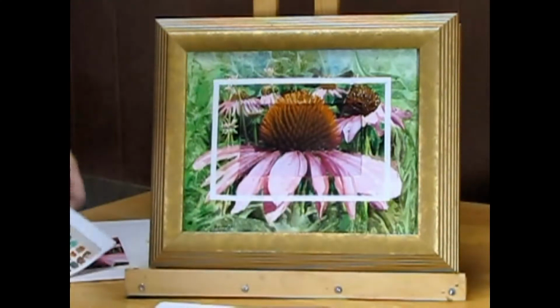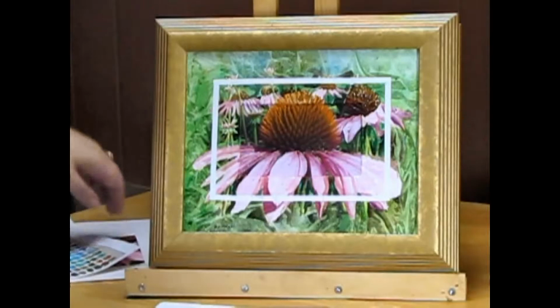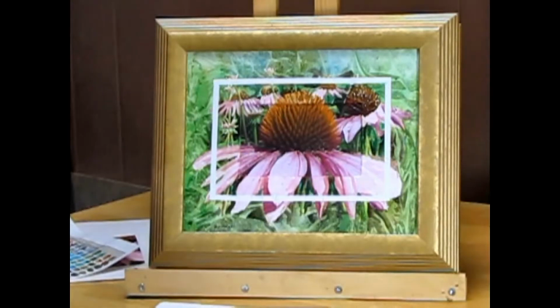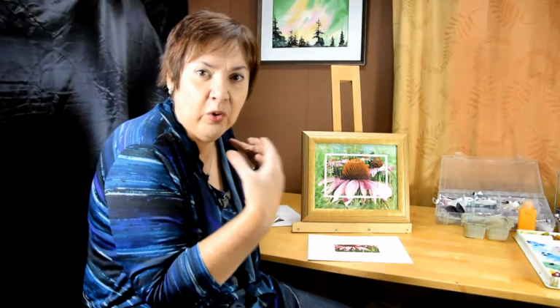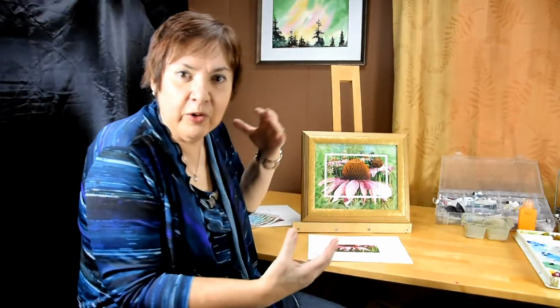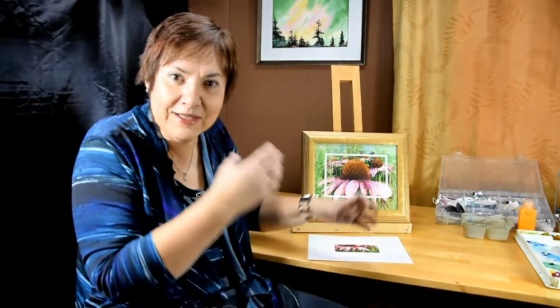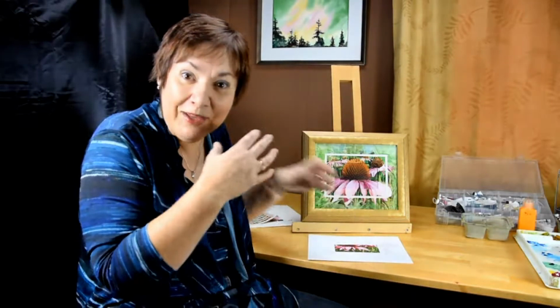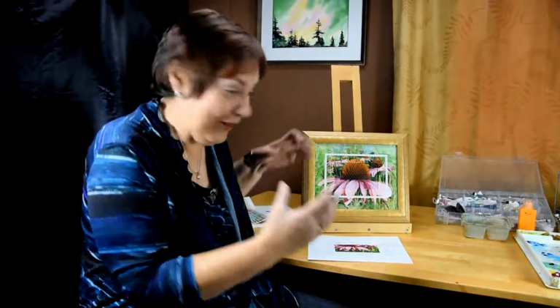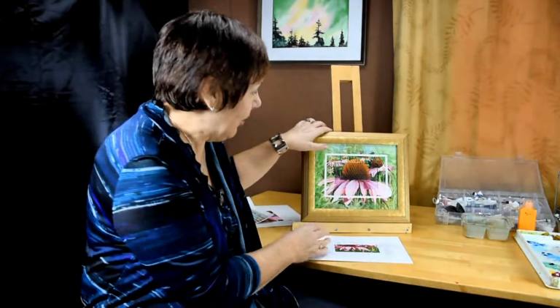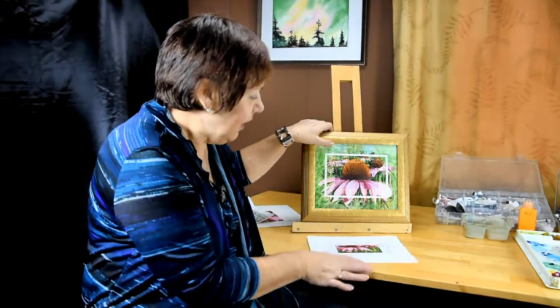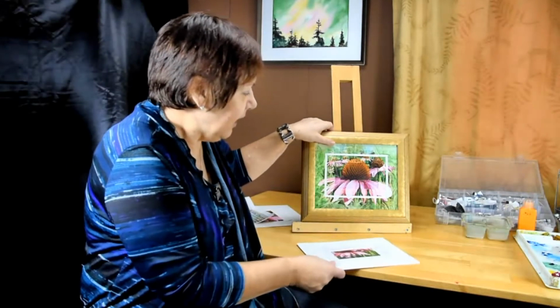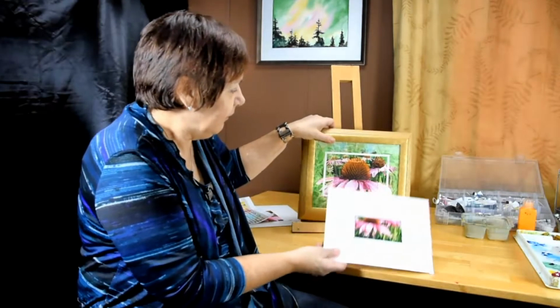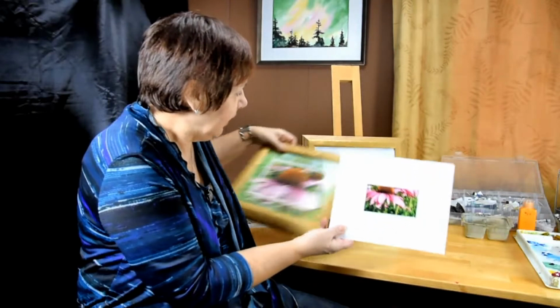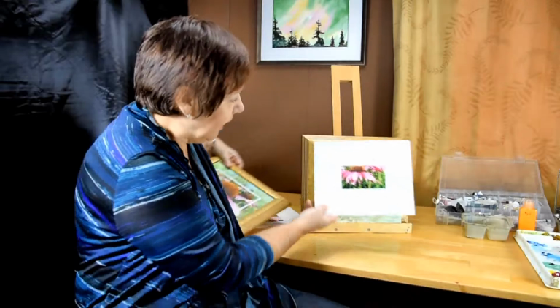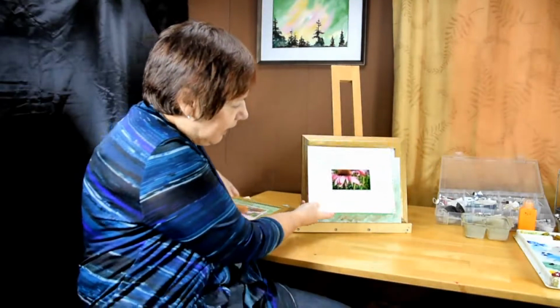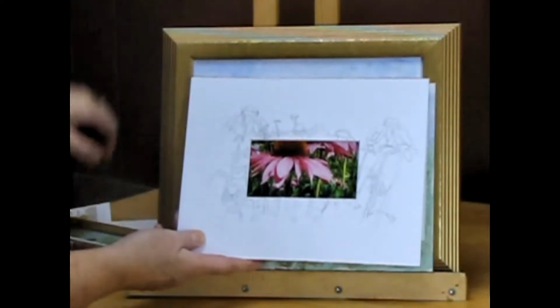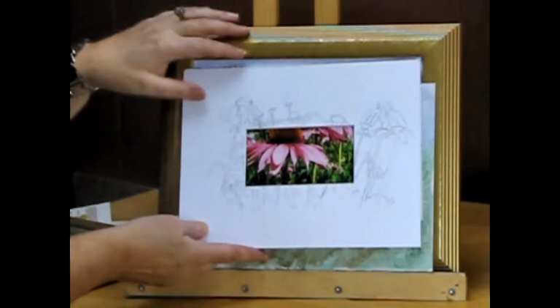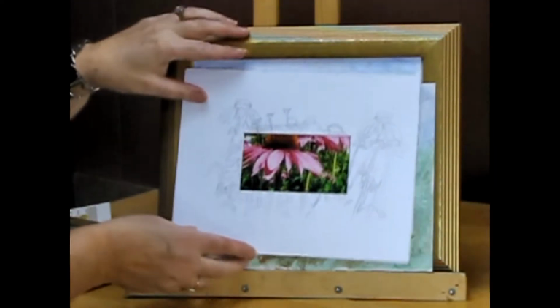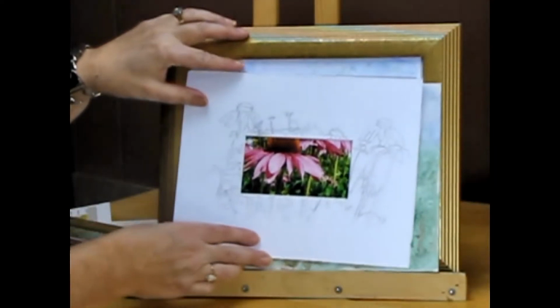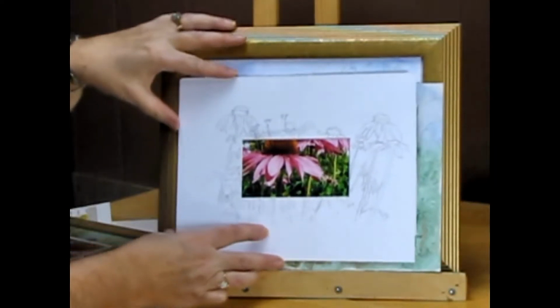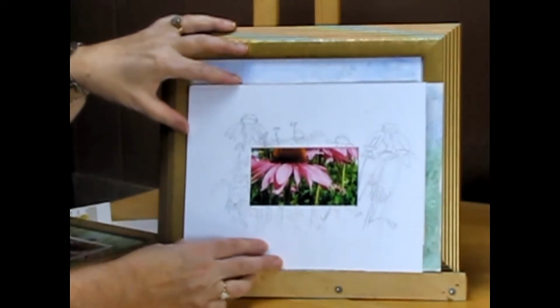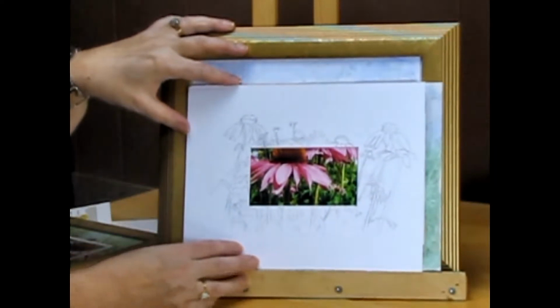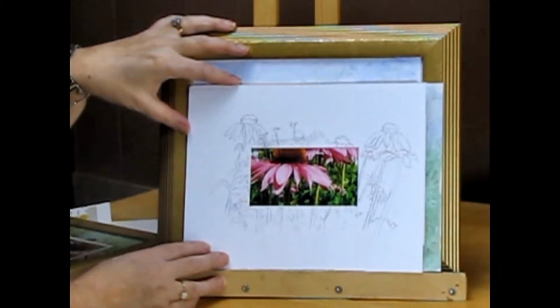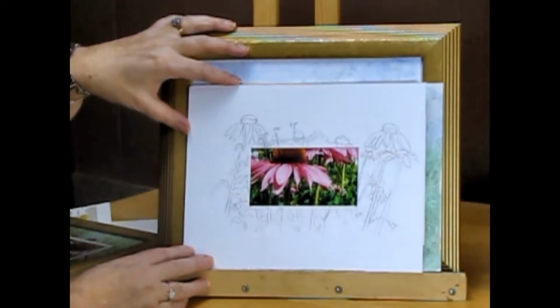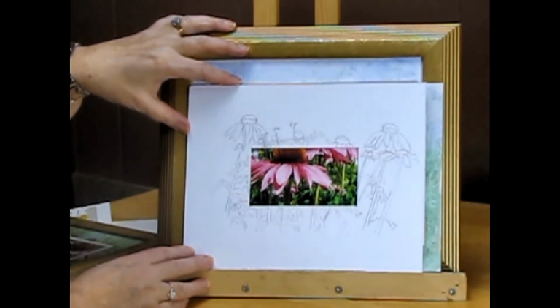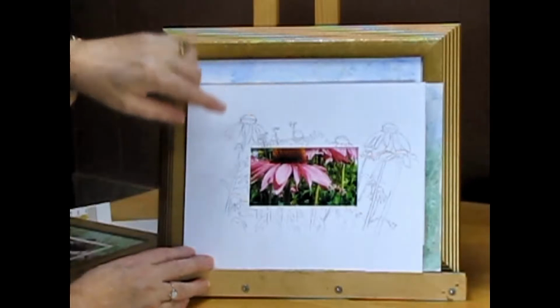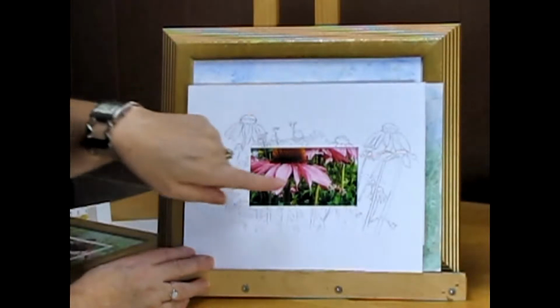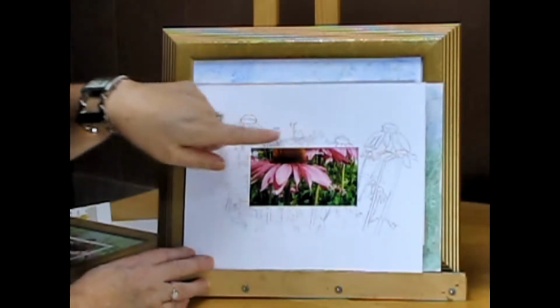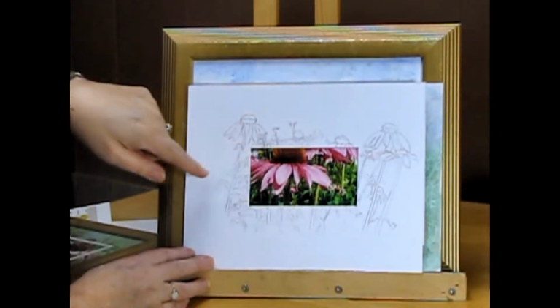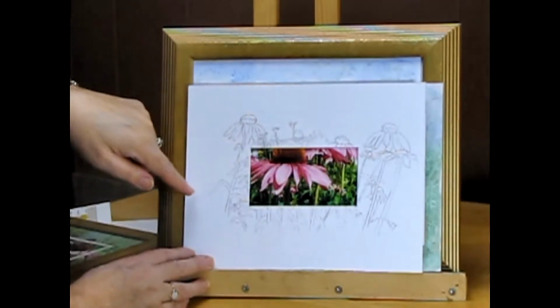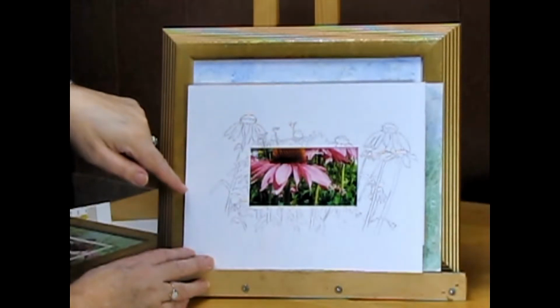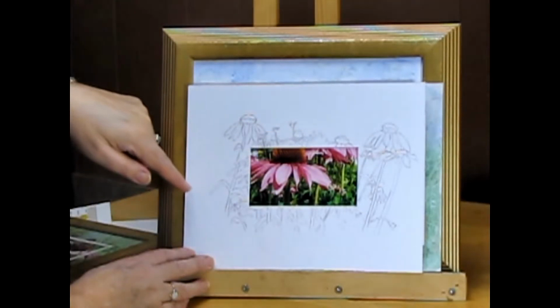Just to kind of go over all the steps really quickly for you, I have a smaller photograph and it was sketched from my coneflower garden.